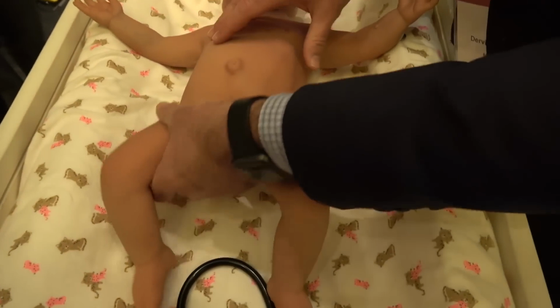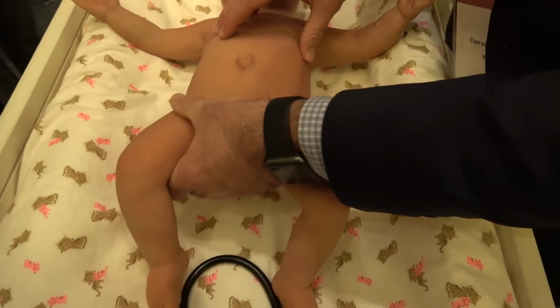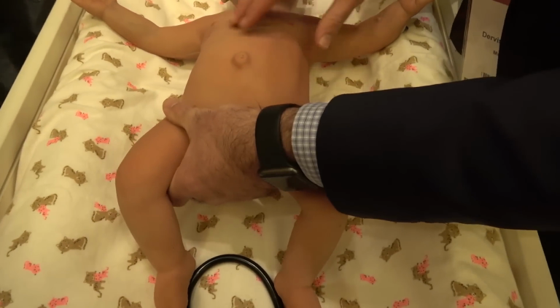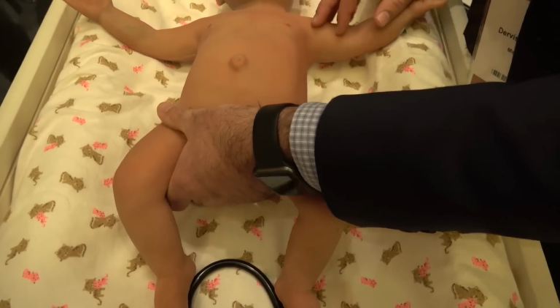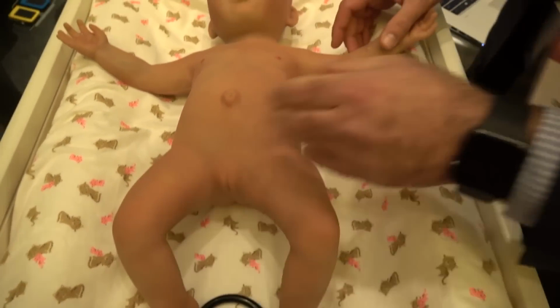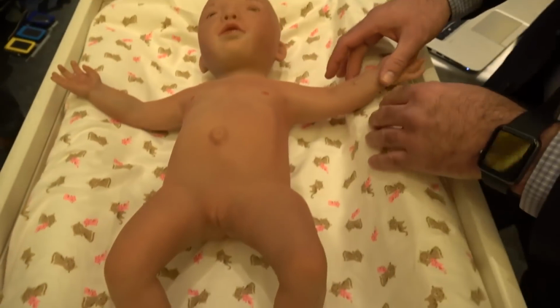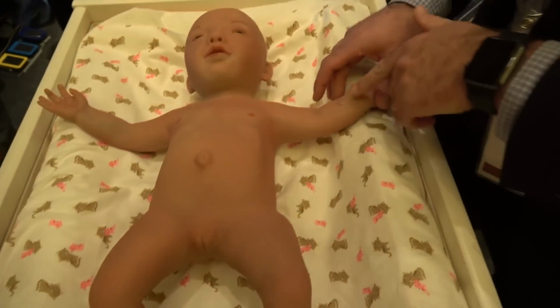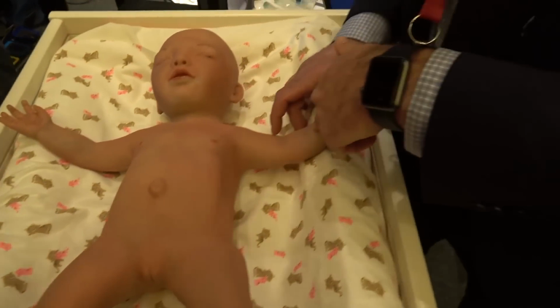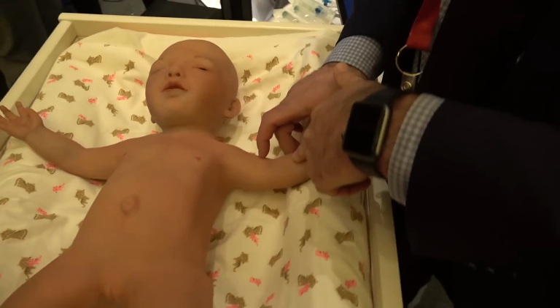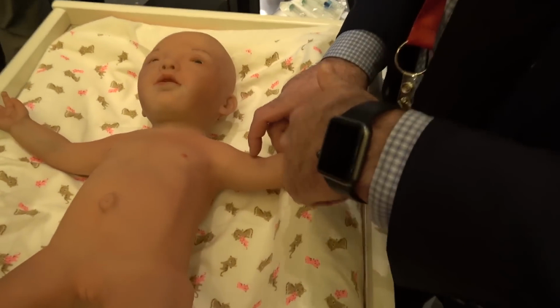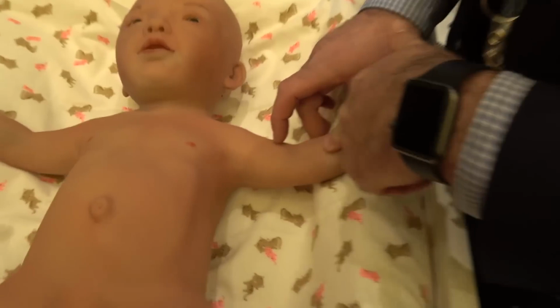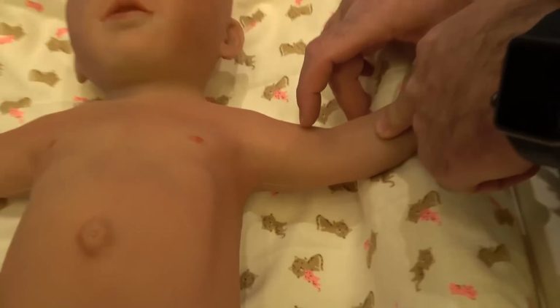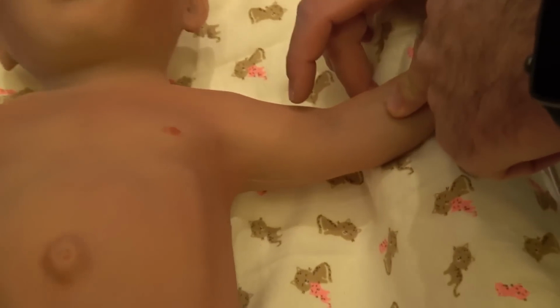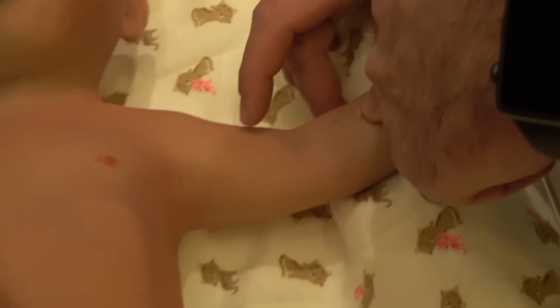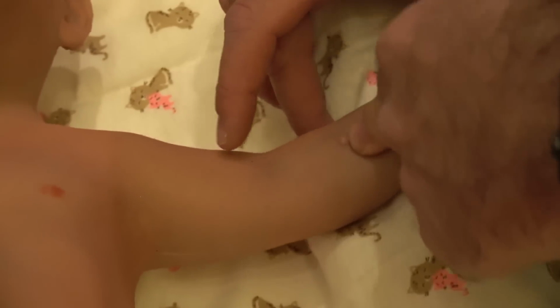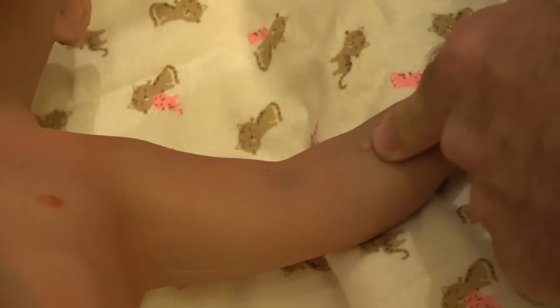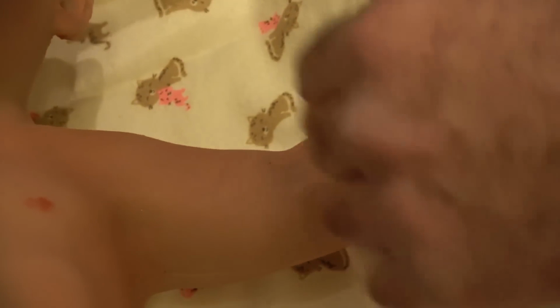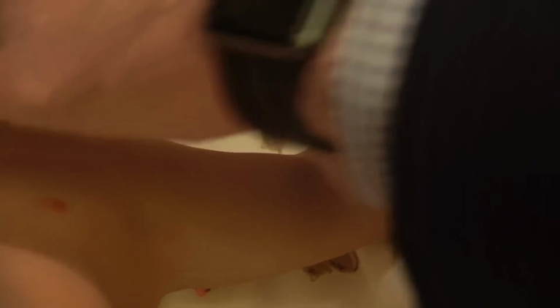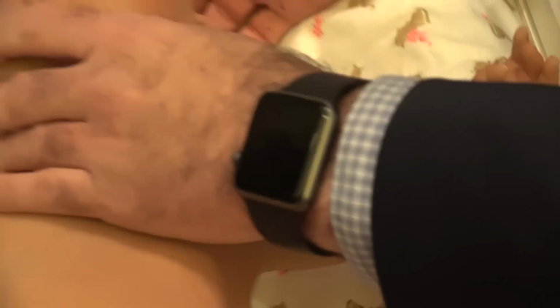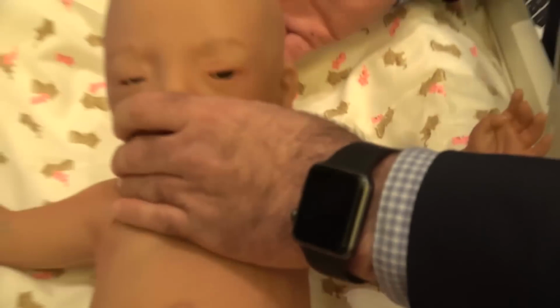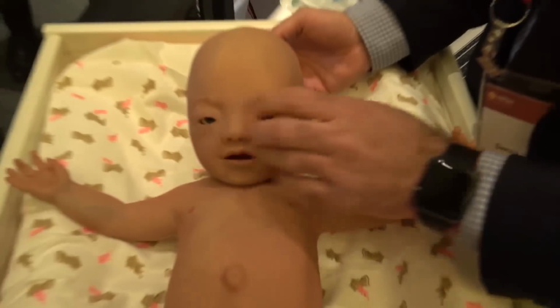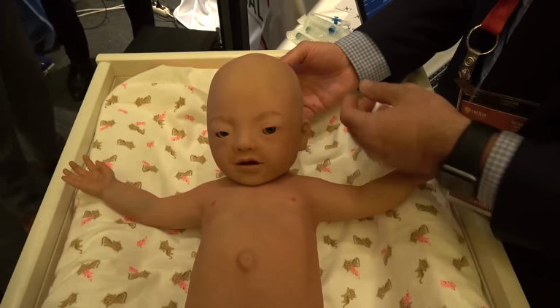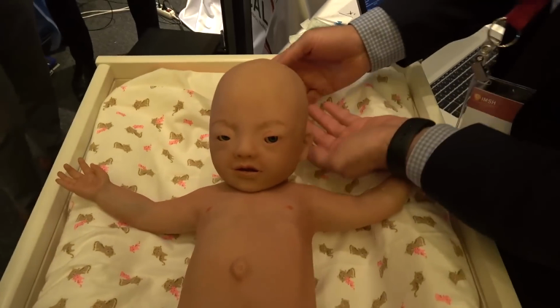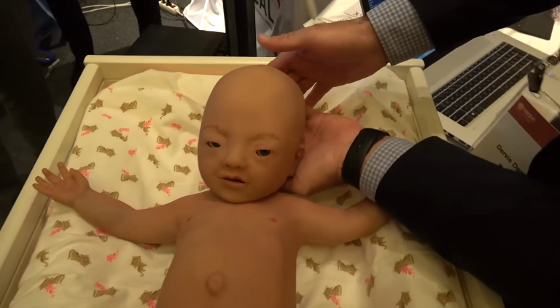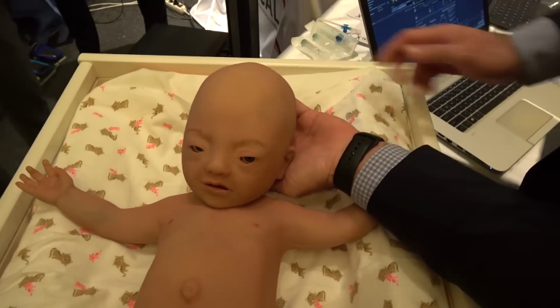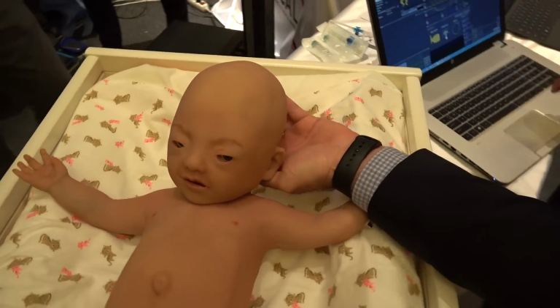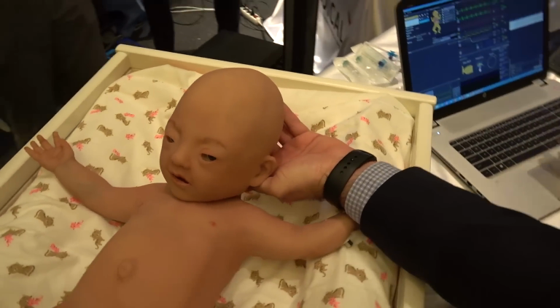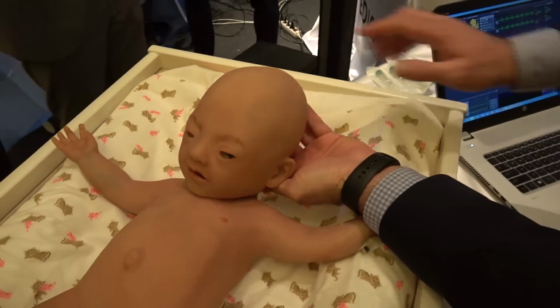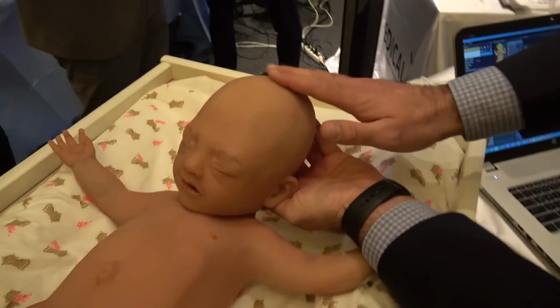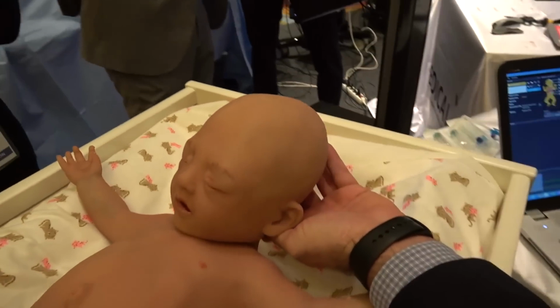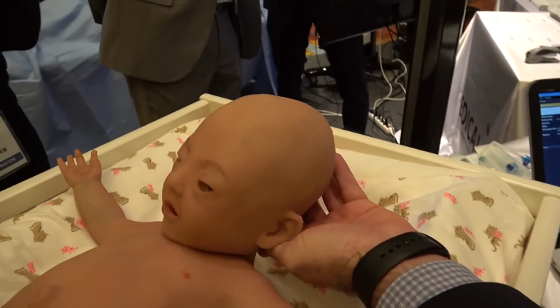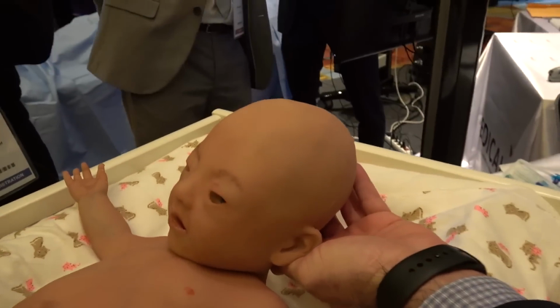You can do the IV line with fluids. It has a changing fontanella, so if you look at the fontanella, for example, you can change it on the fly or you can do the pulsing as well.